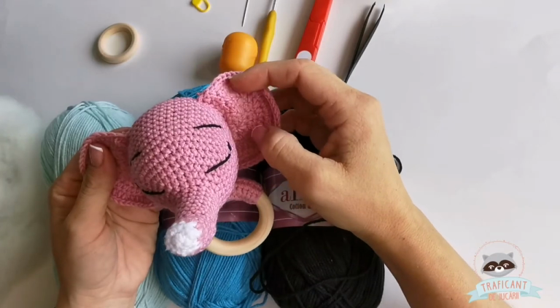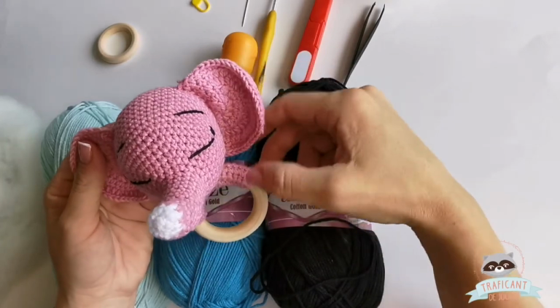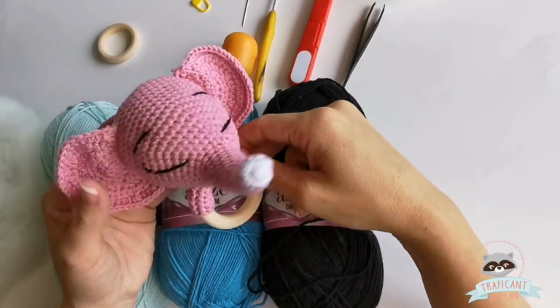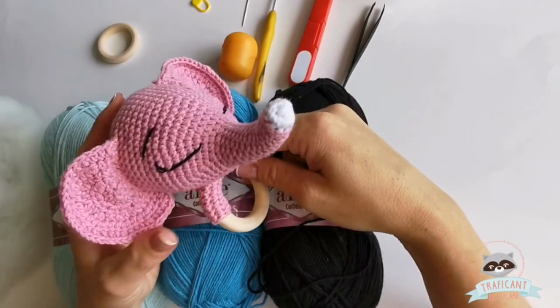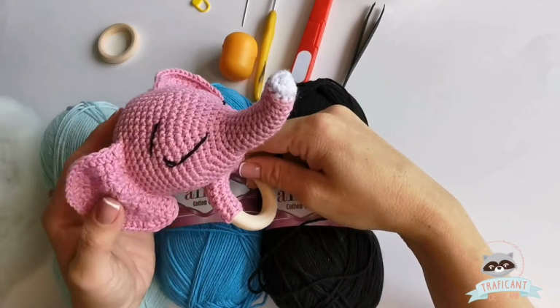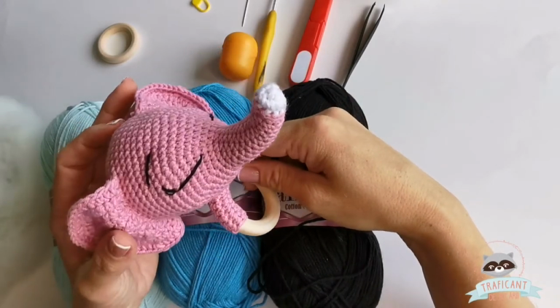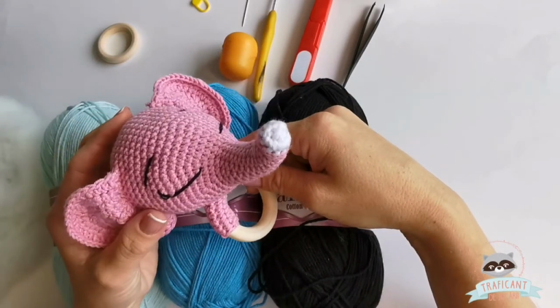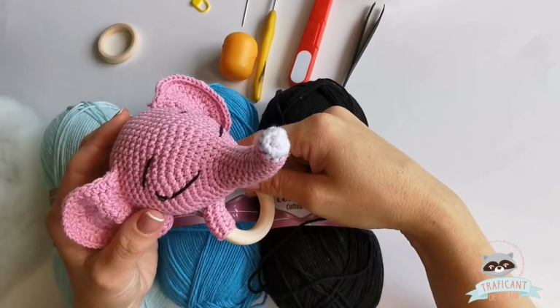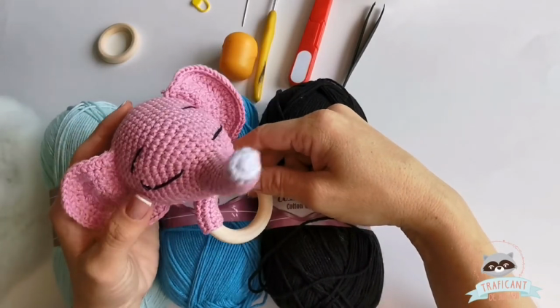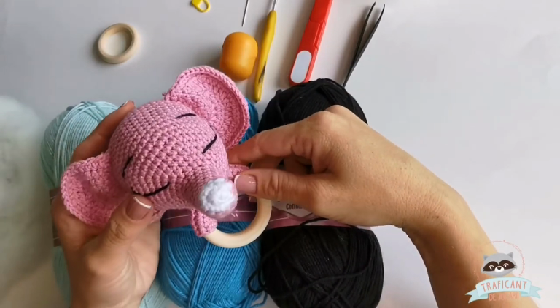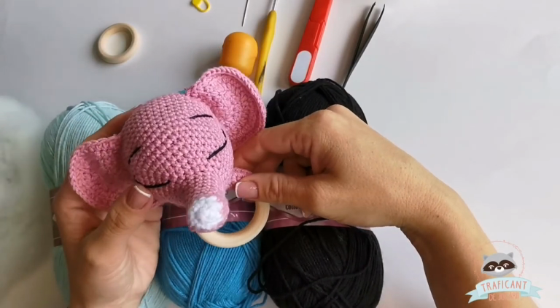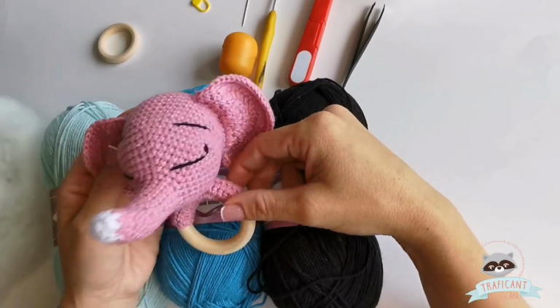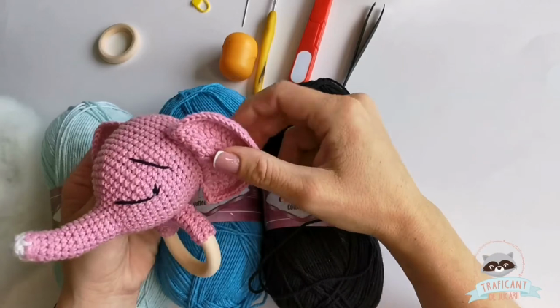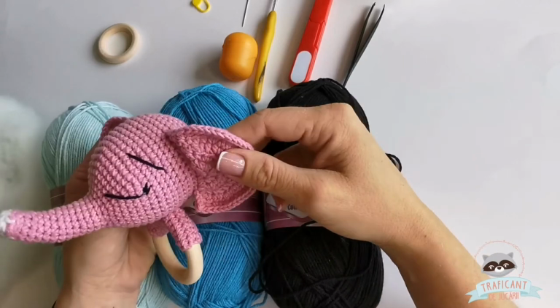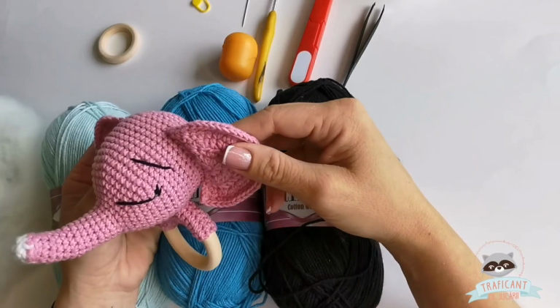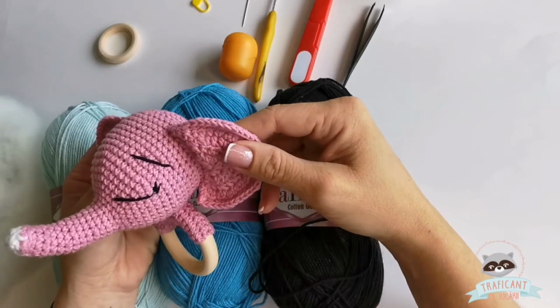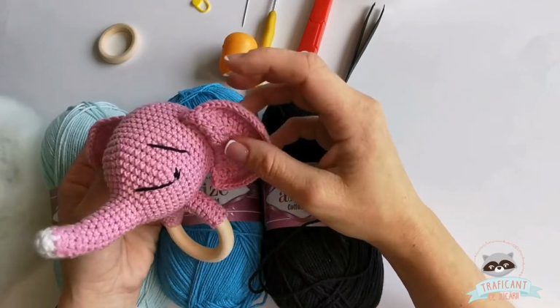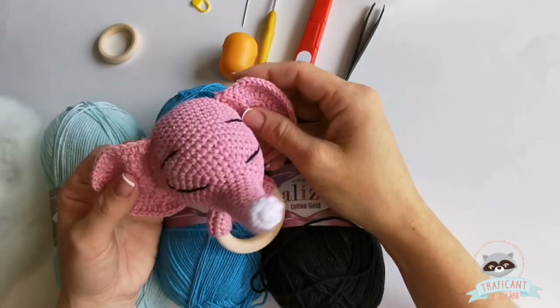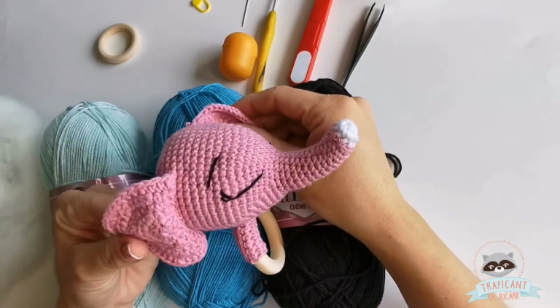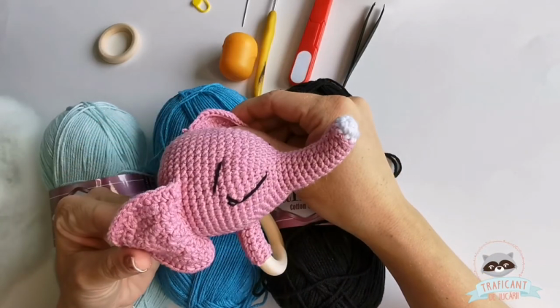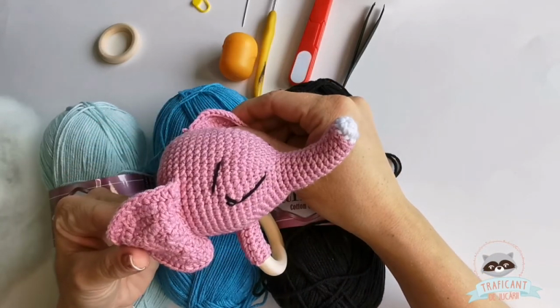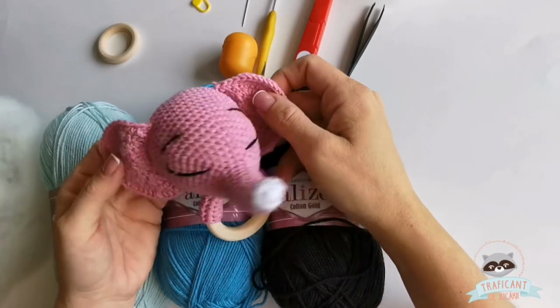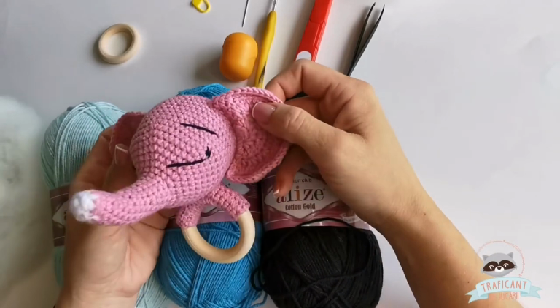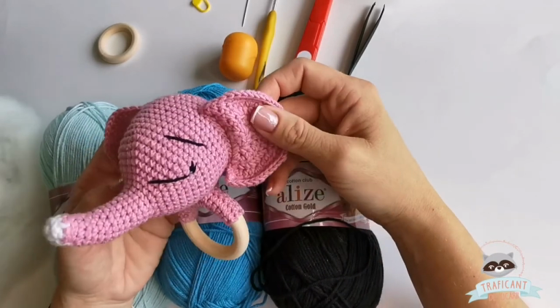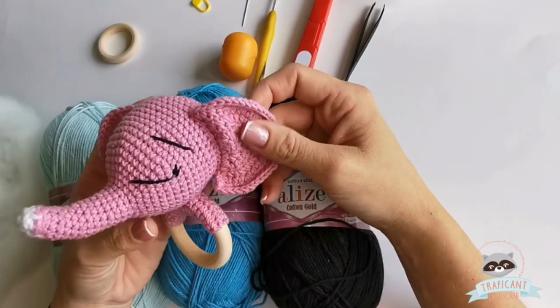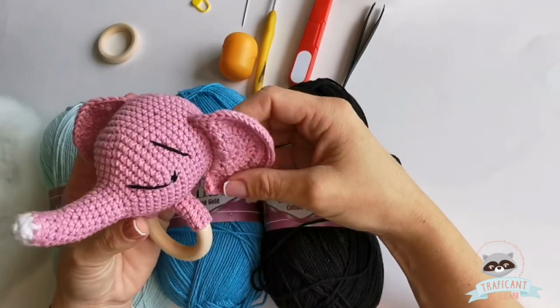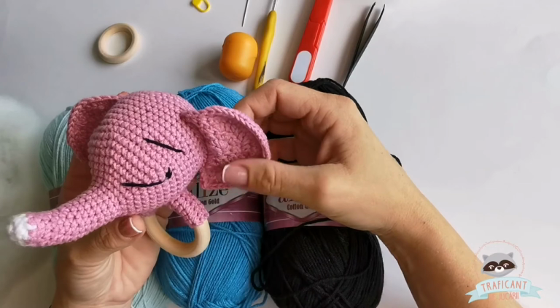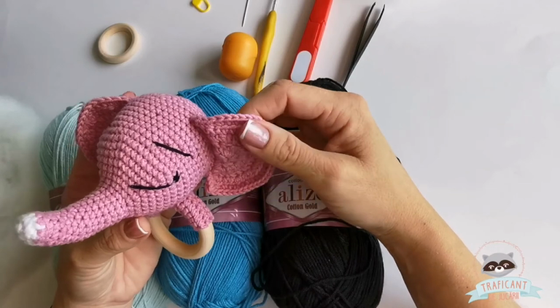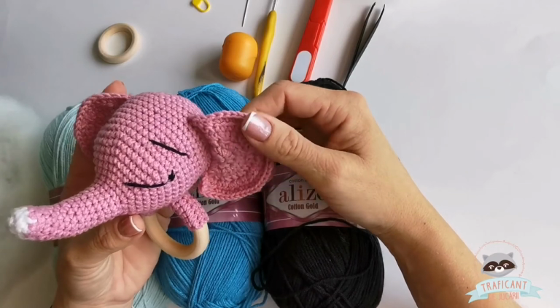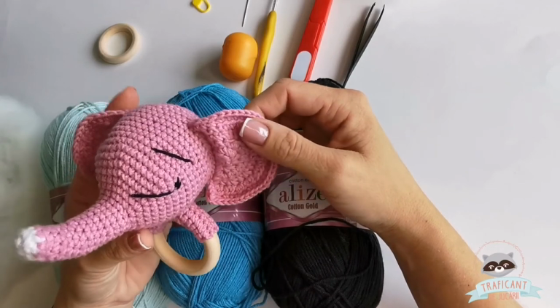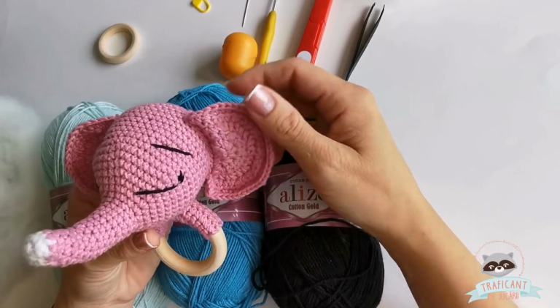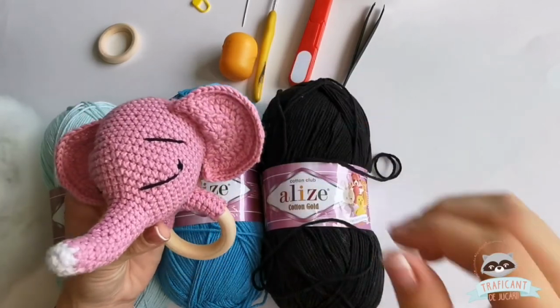My baby rattle is in pink — this is how I've tried it. I want to make one for a baby boy. We can definitely use more colors in it, so let's go ahead and start our pattern.